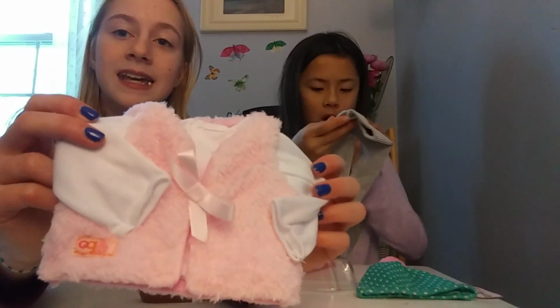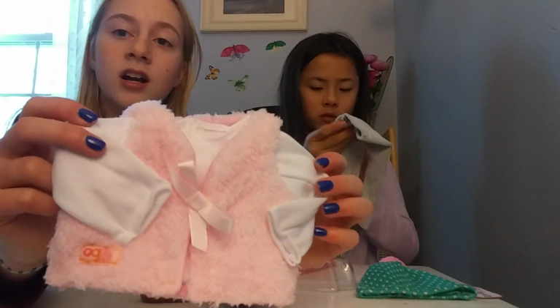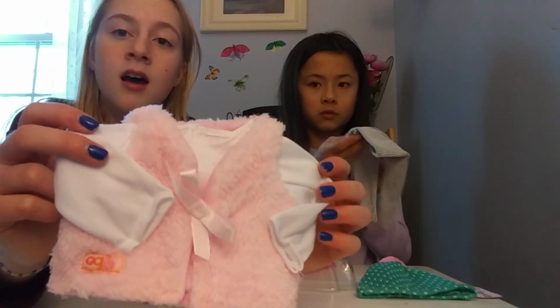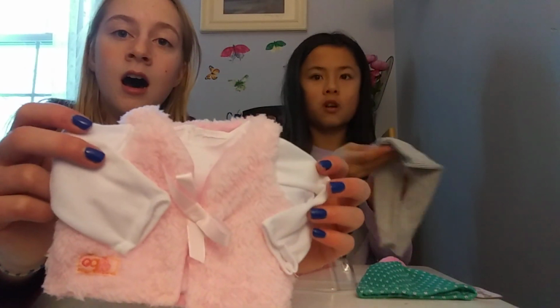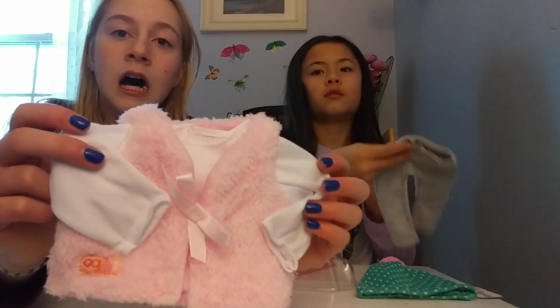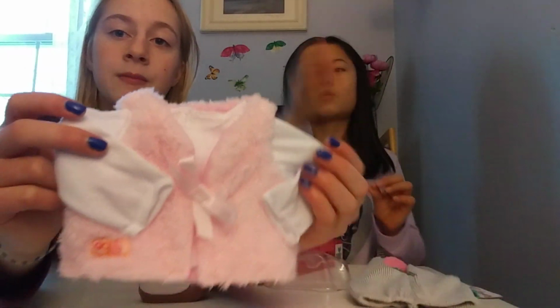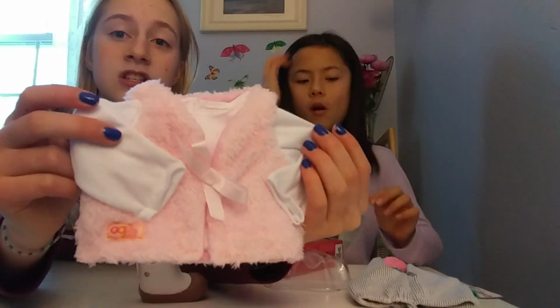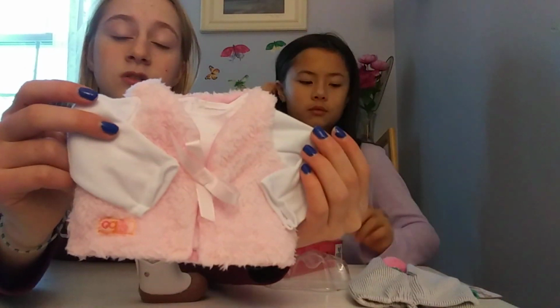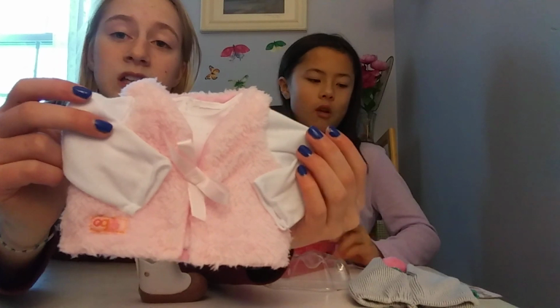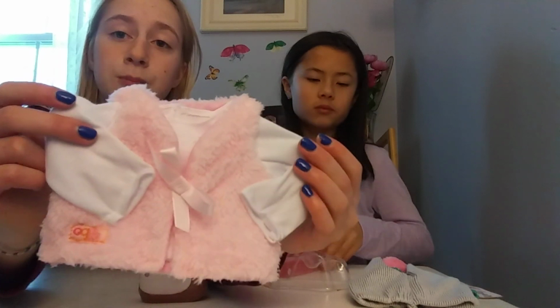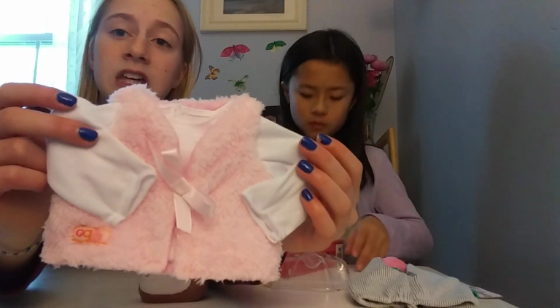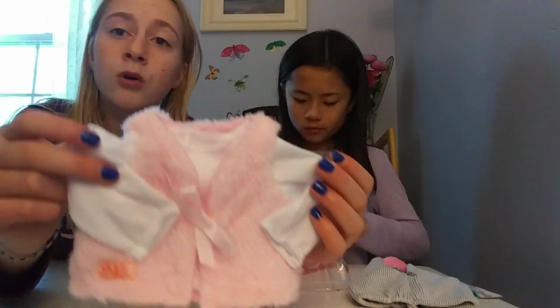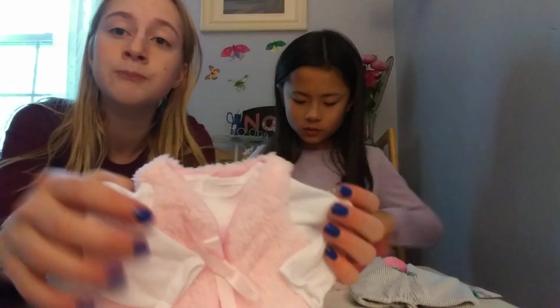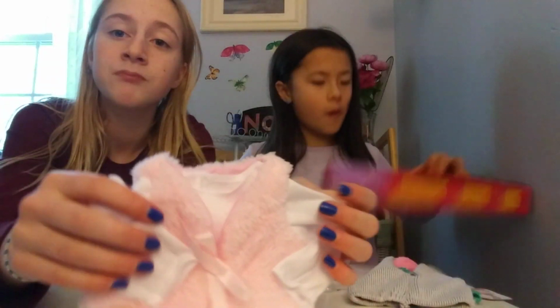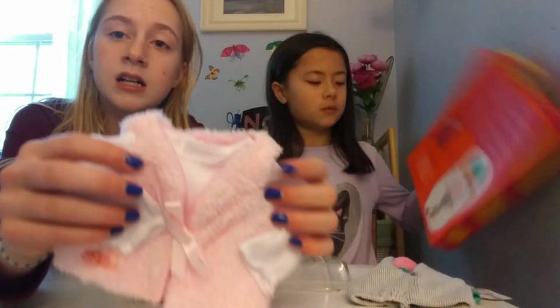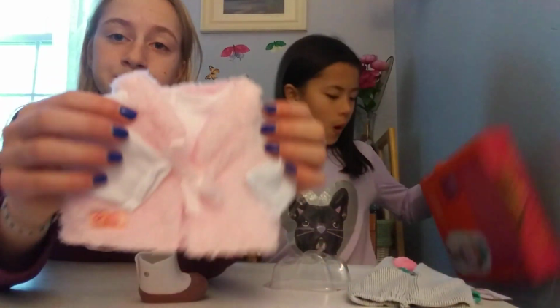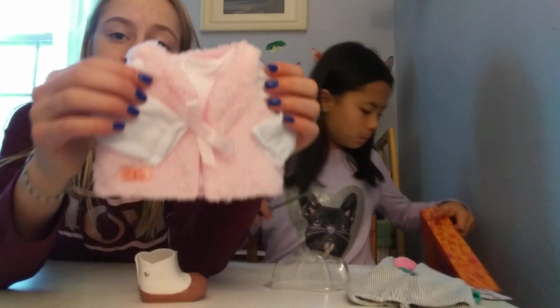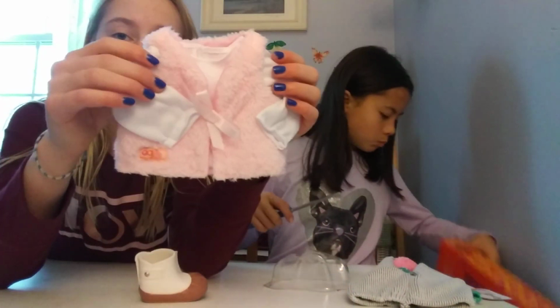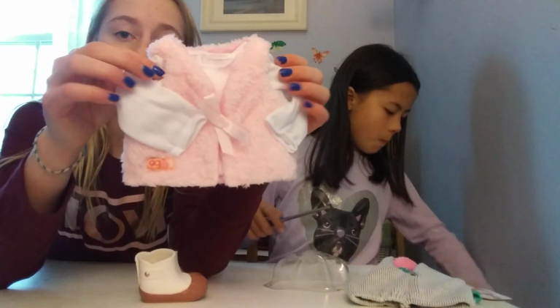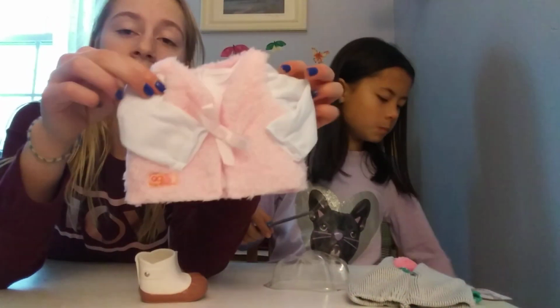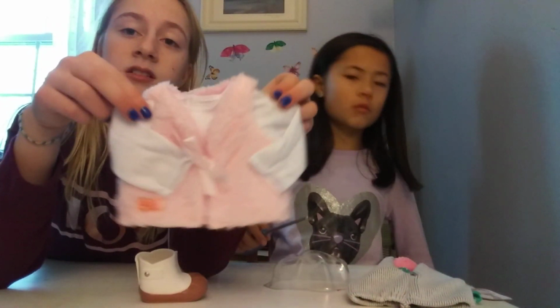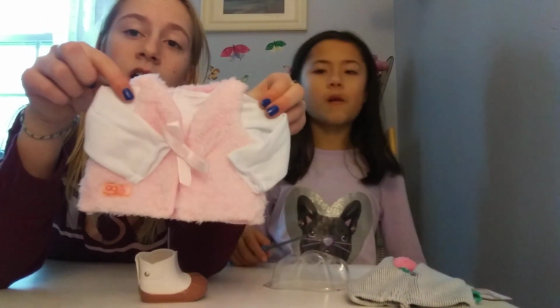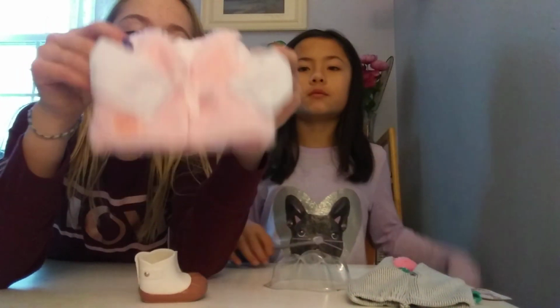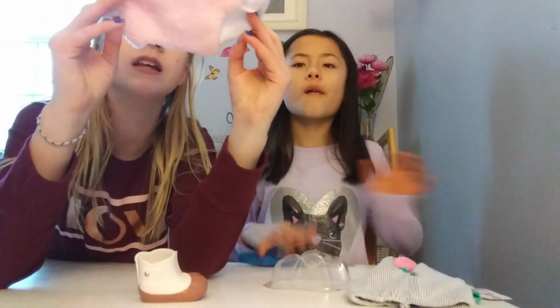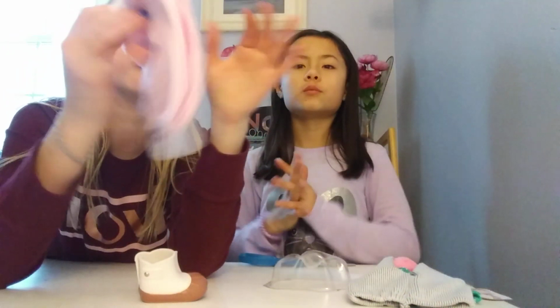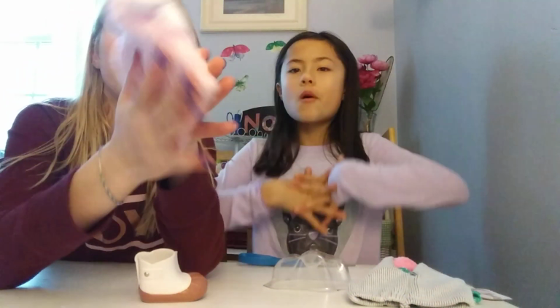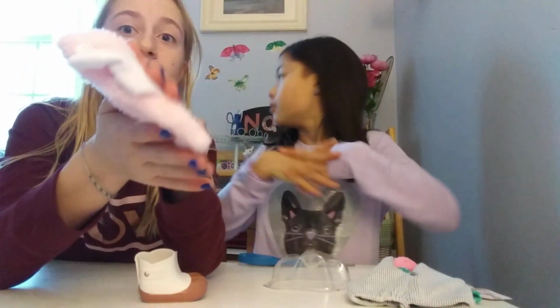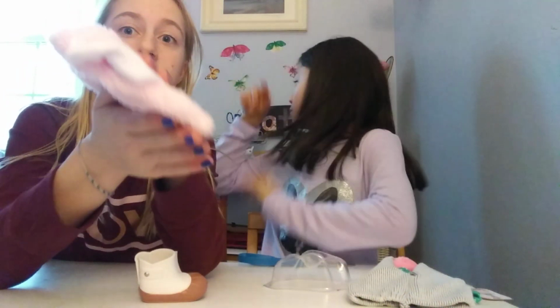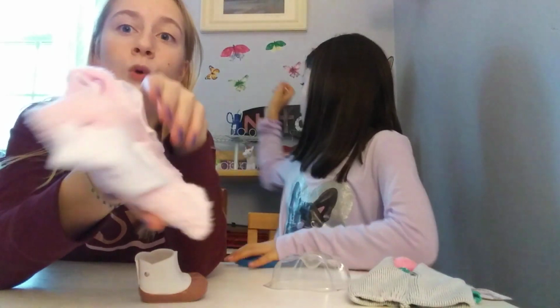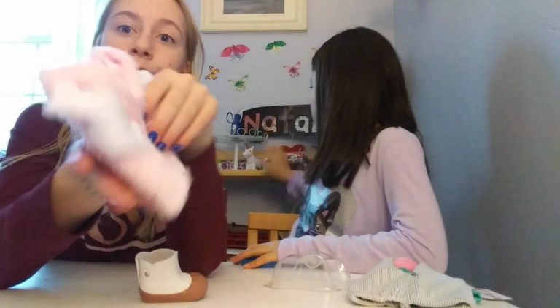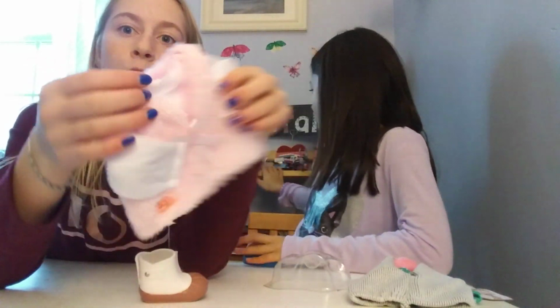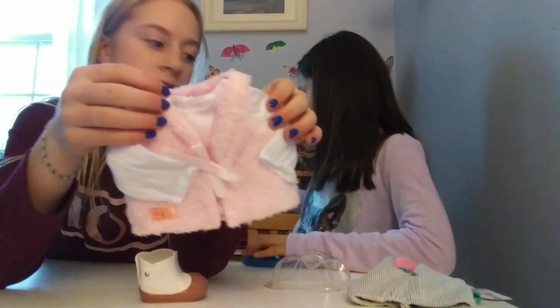We also have a really fuzzy jacket here. This is also really super cute — it's really really fuzzy and warm for the winter.